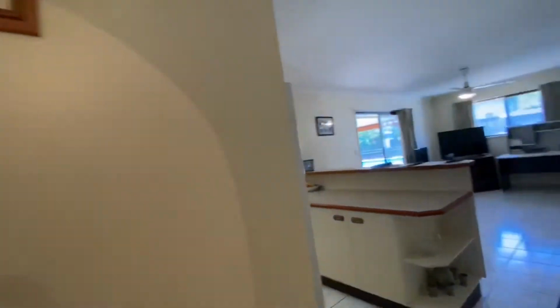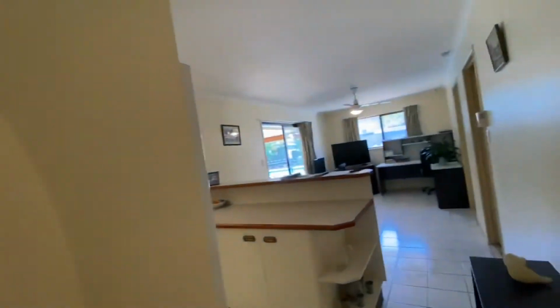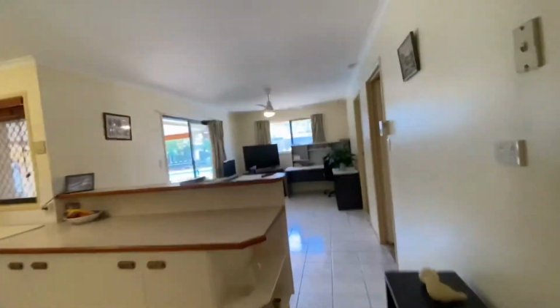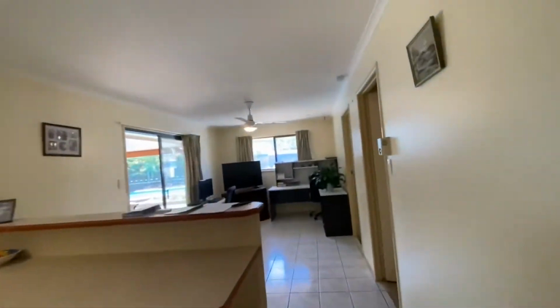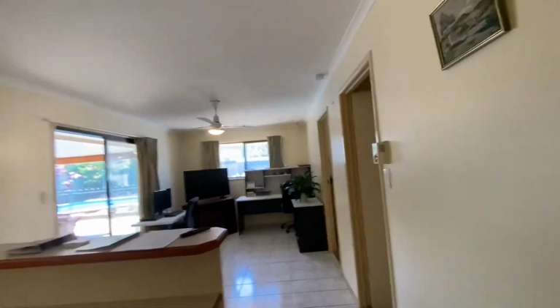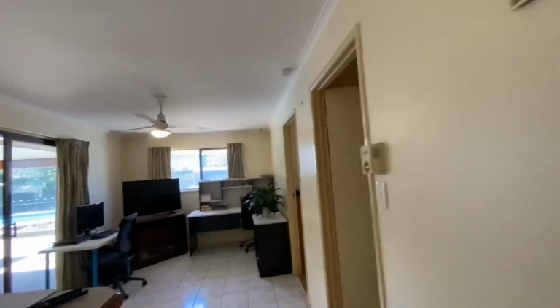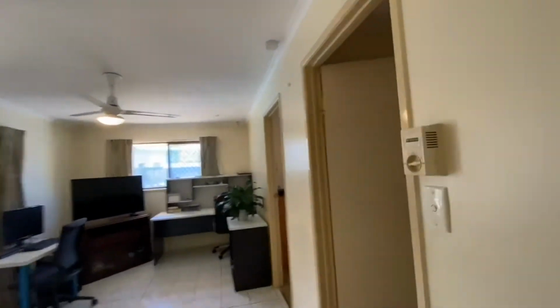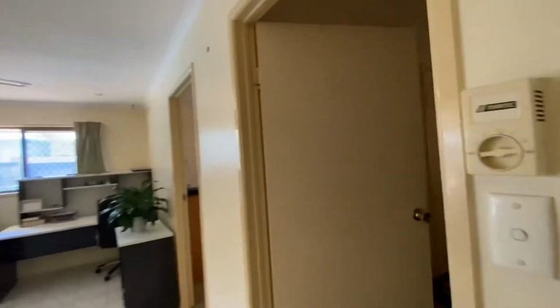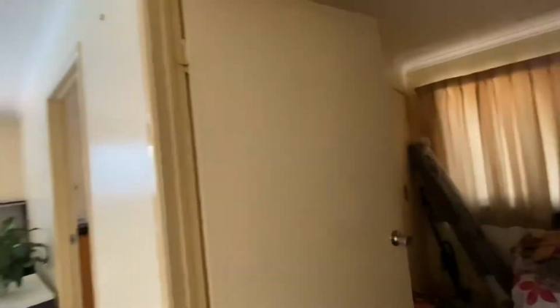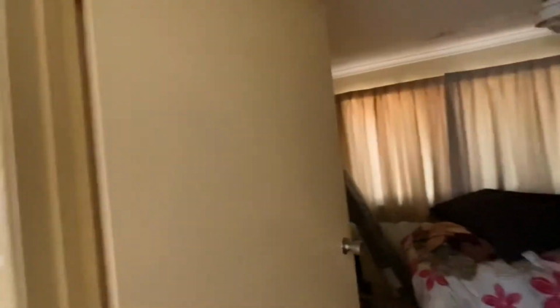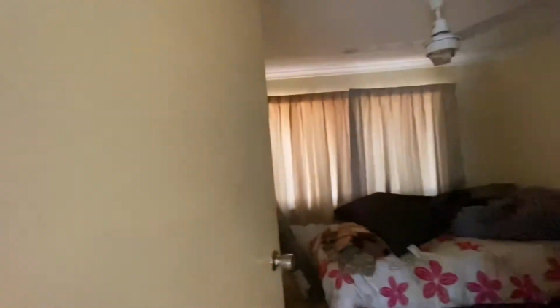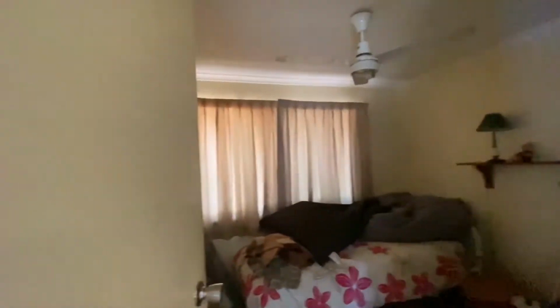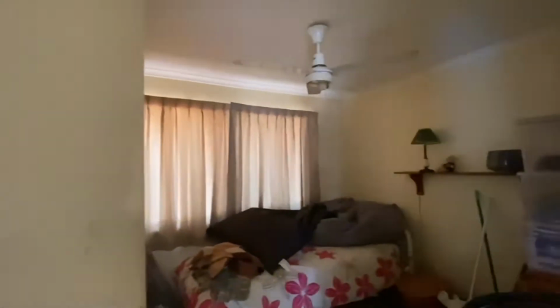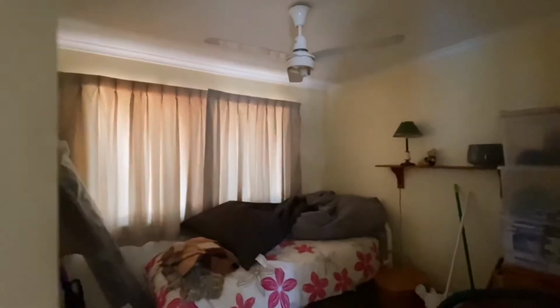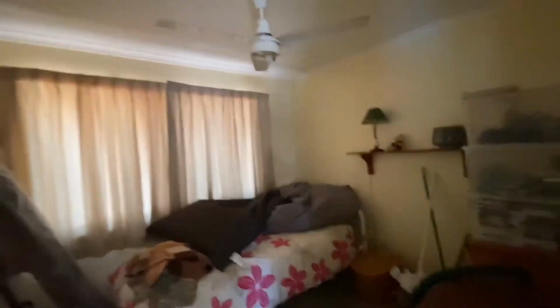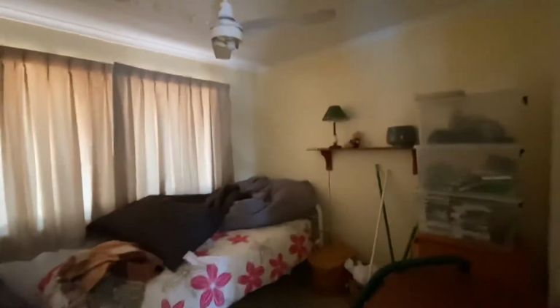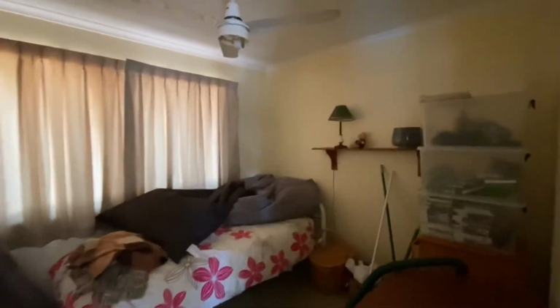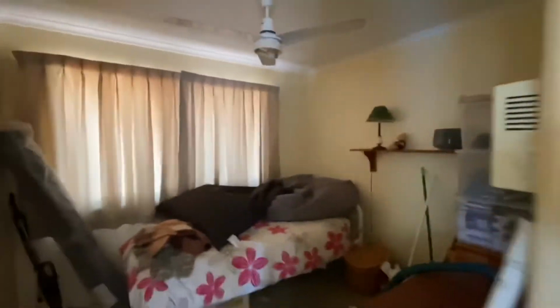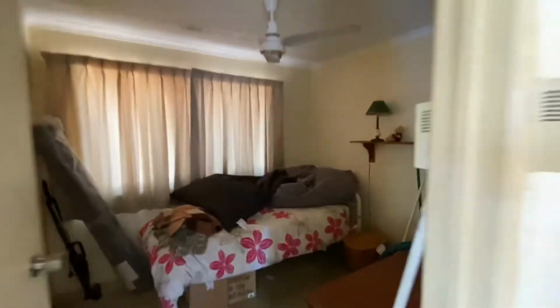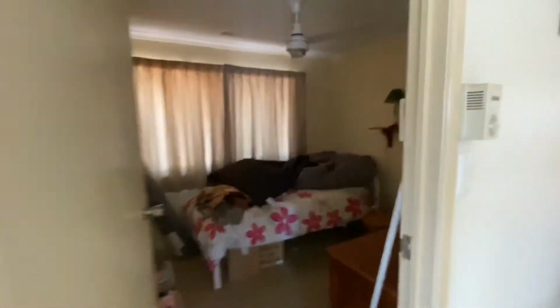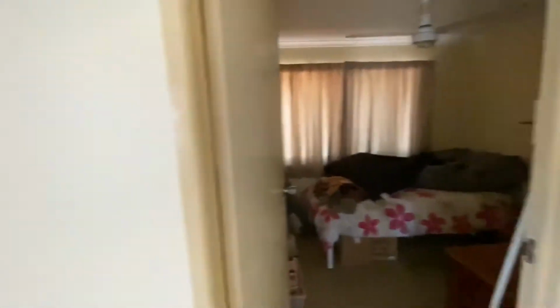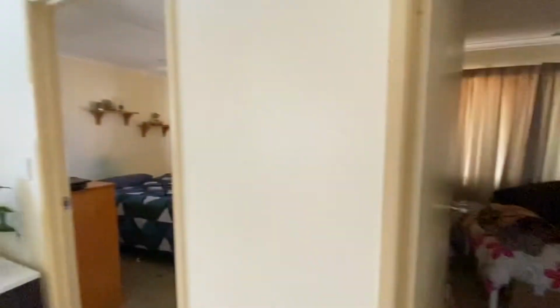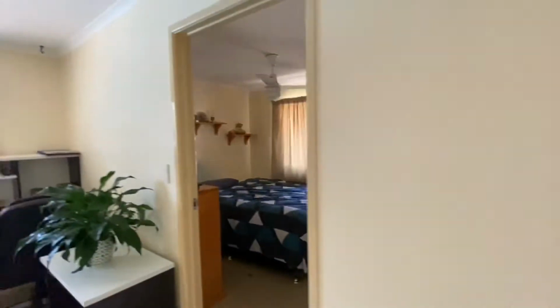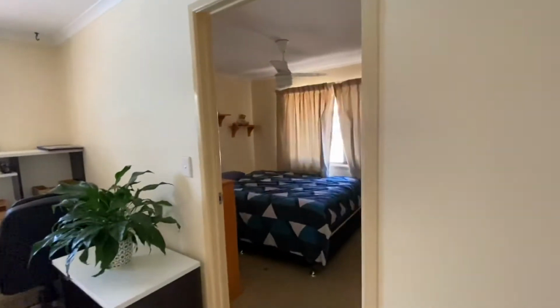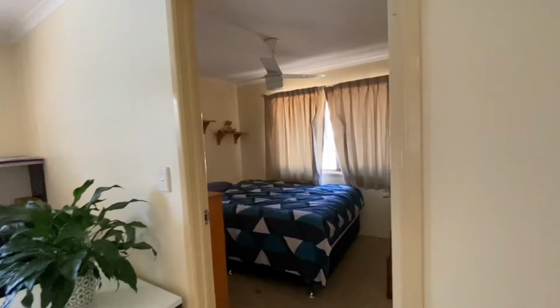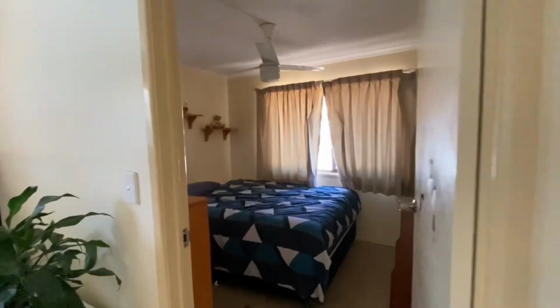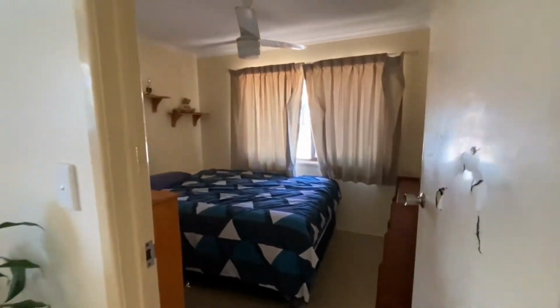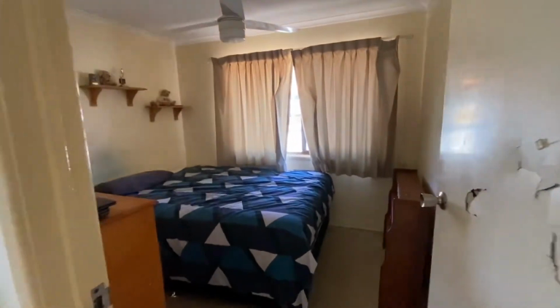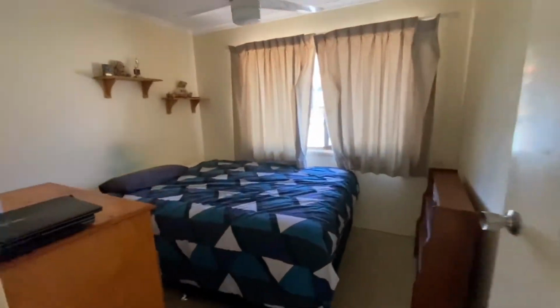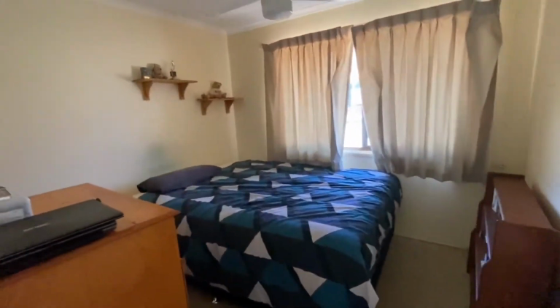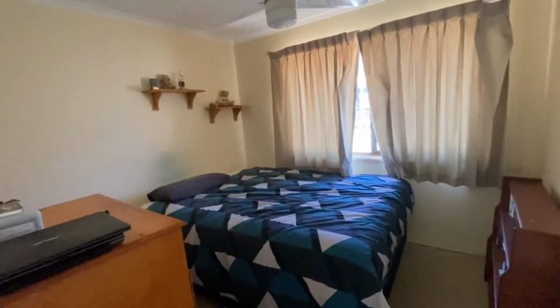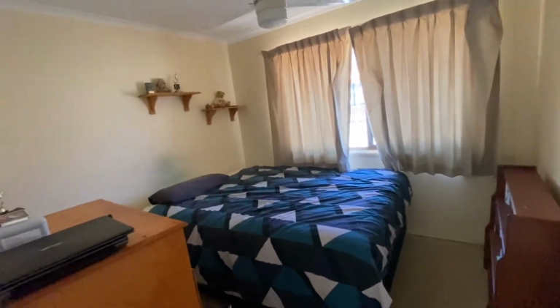Coming back through the kitchen to the second bedroom which is just over here, and the third bedroom here as well for you.